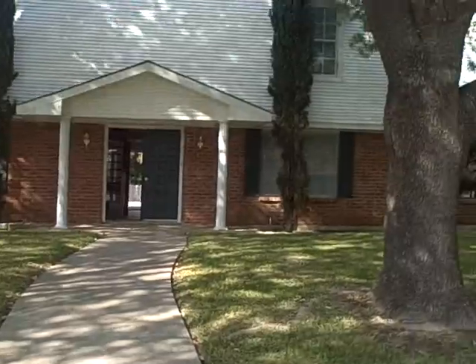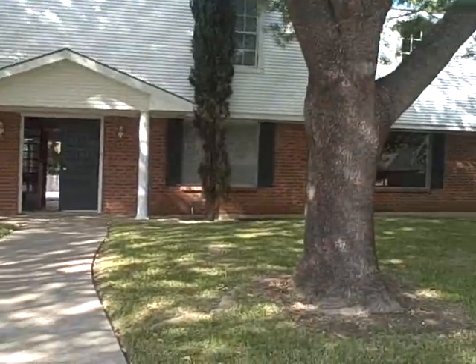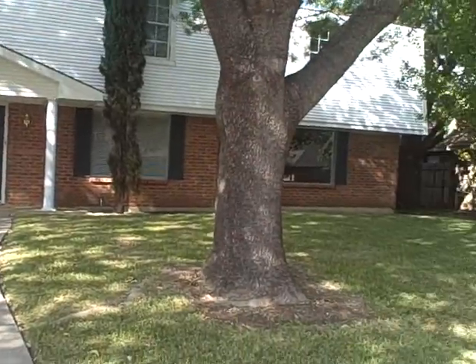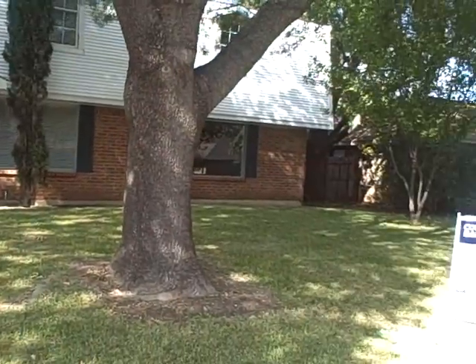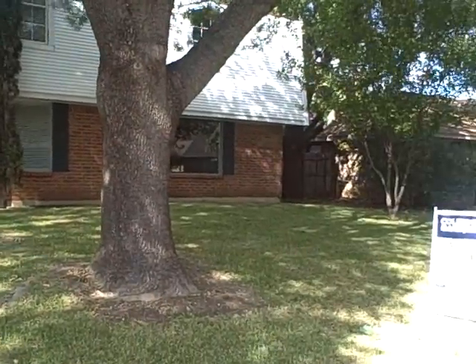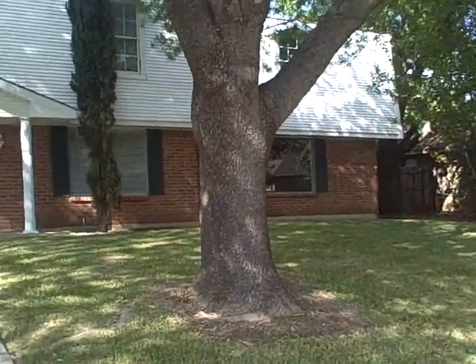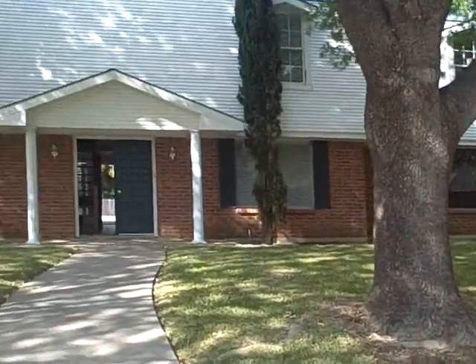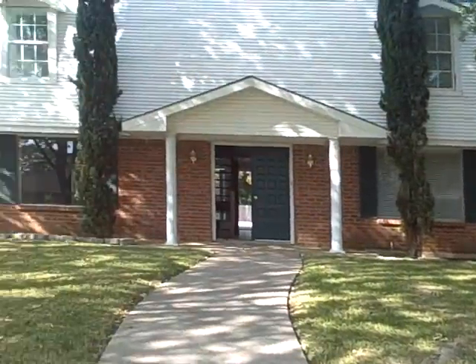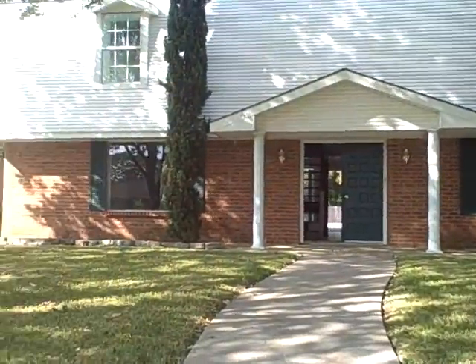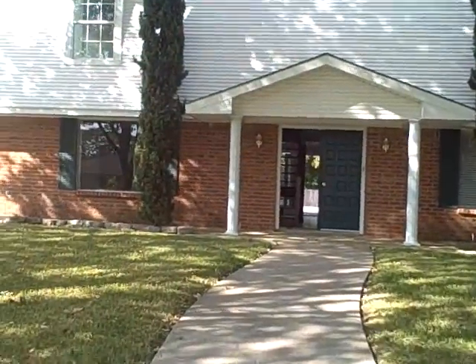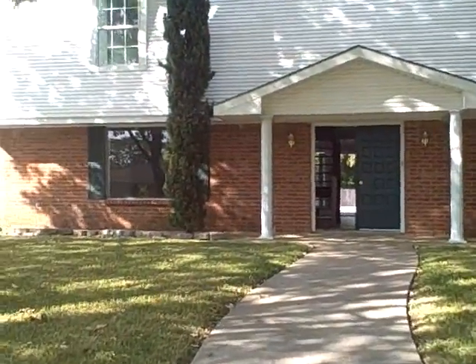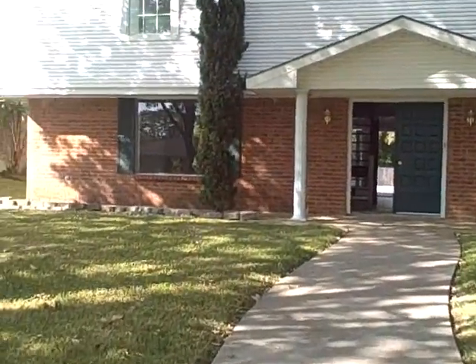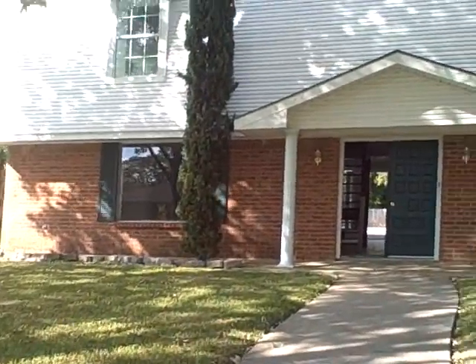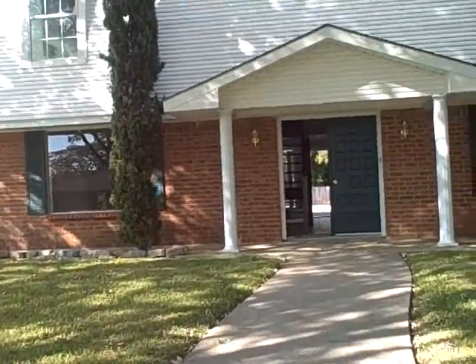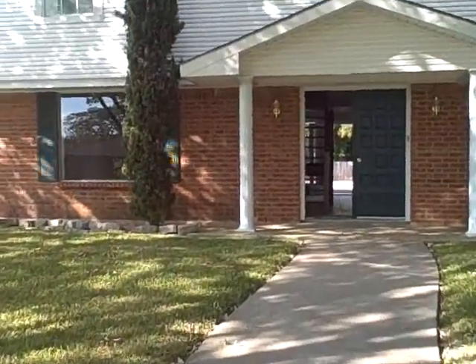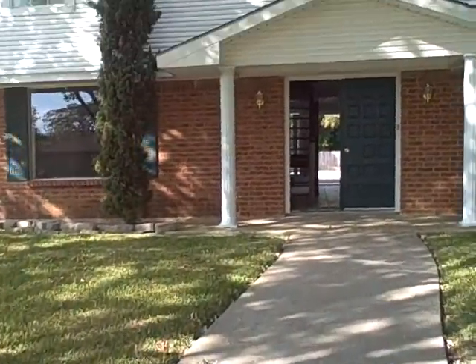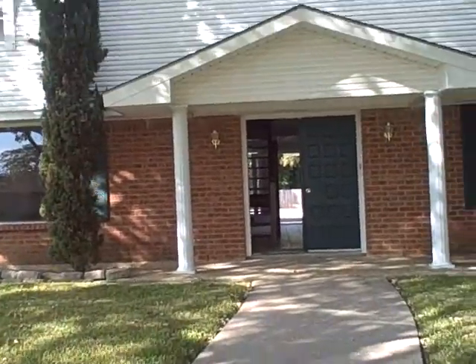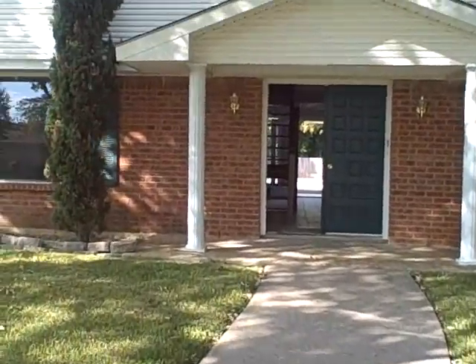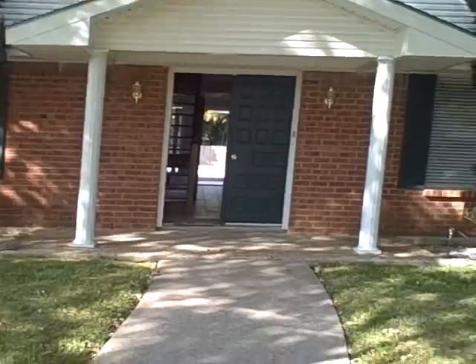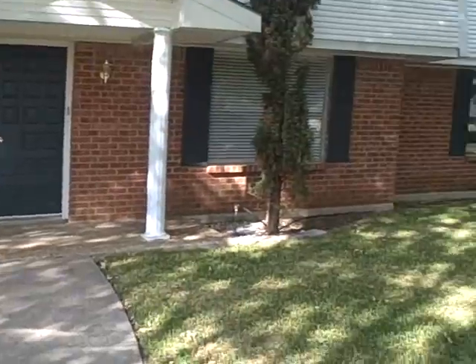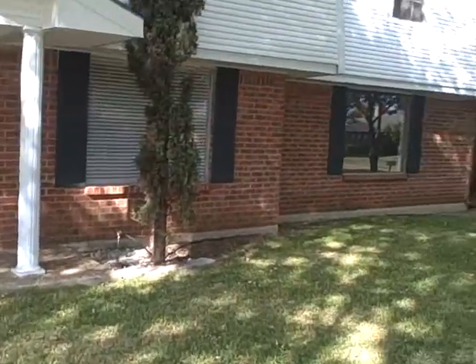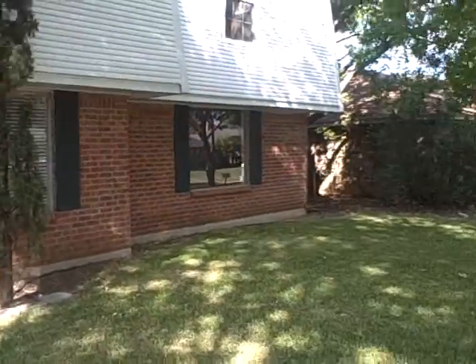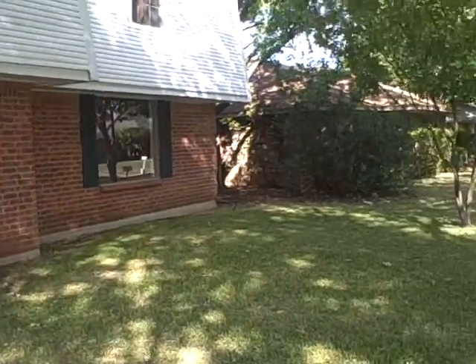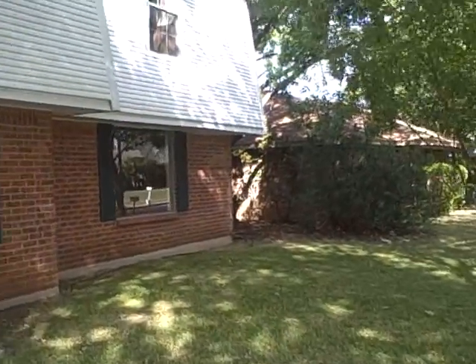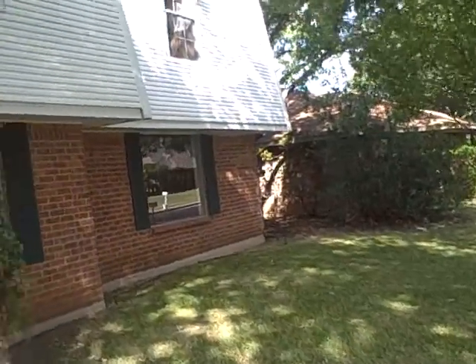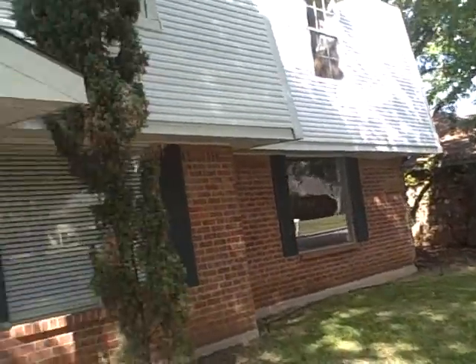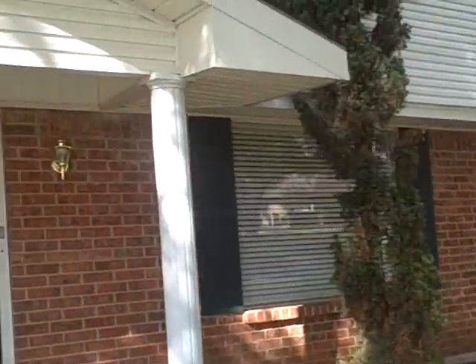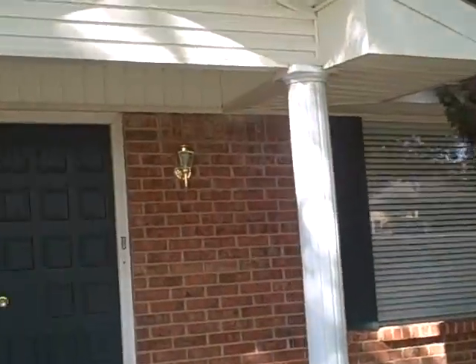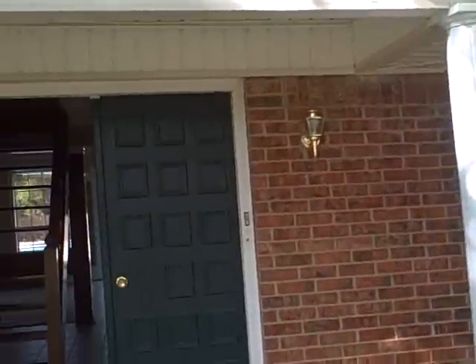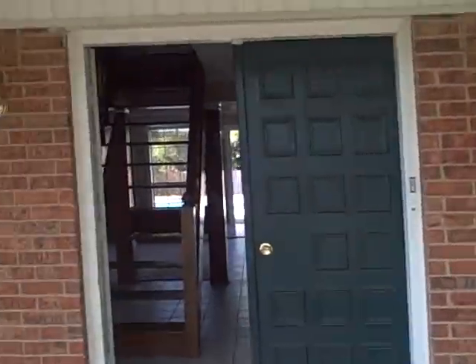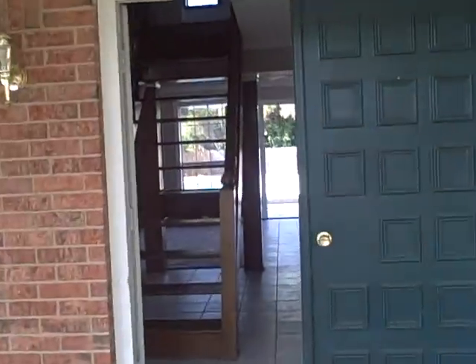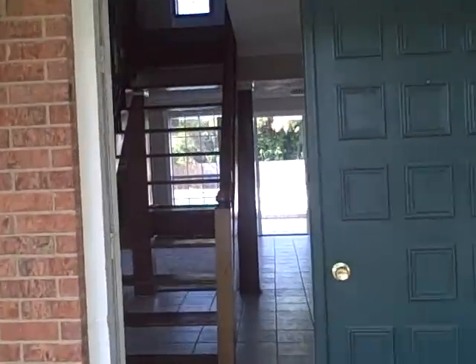This is probably one of the bigger houses on the block — red brick, two-story. Siding on the top half, brick on the bottom.